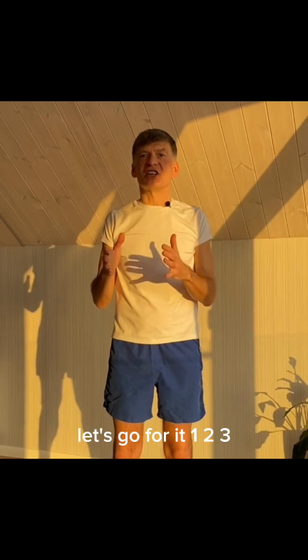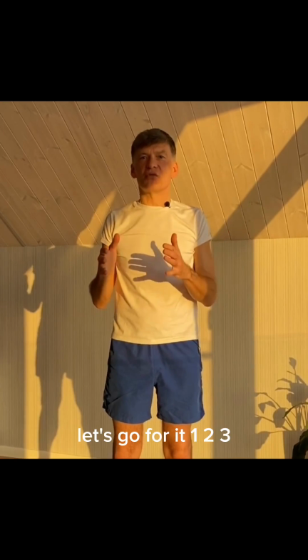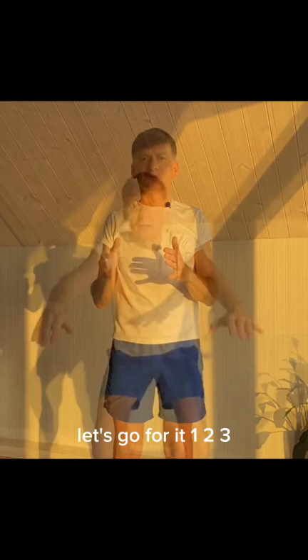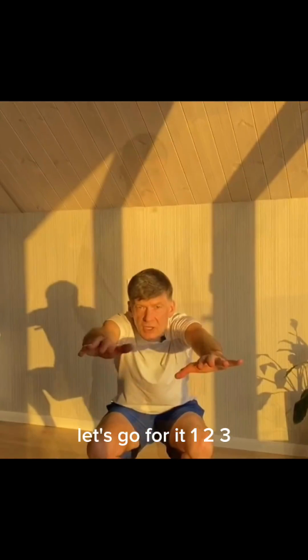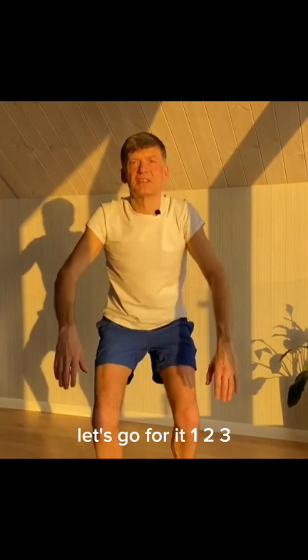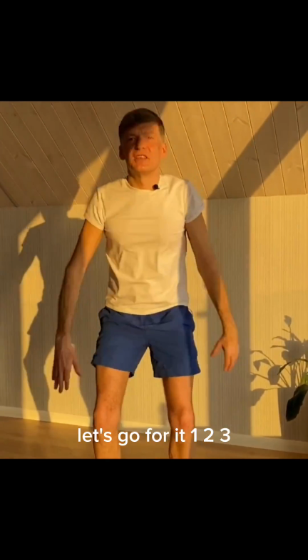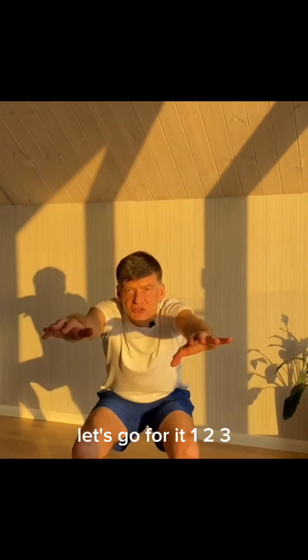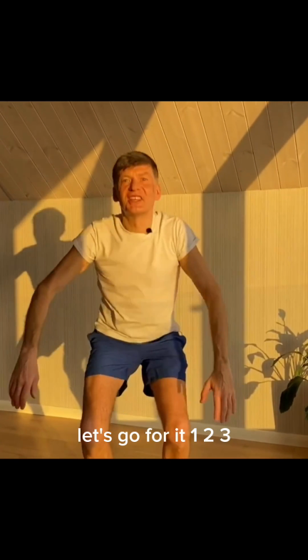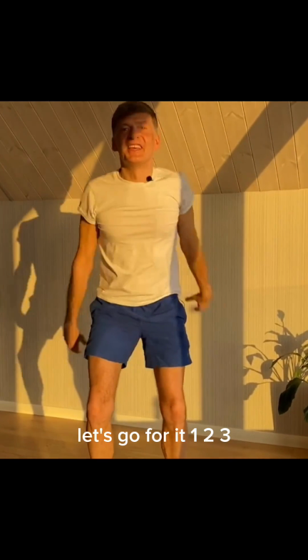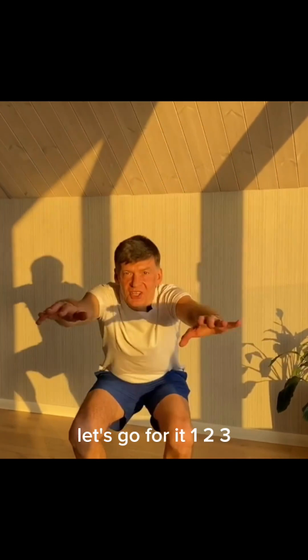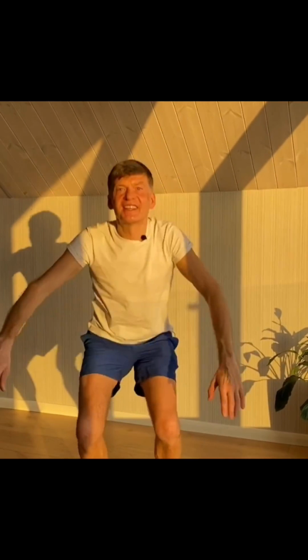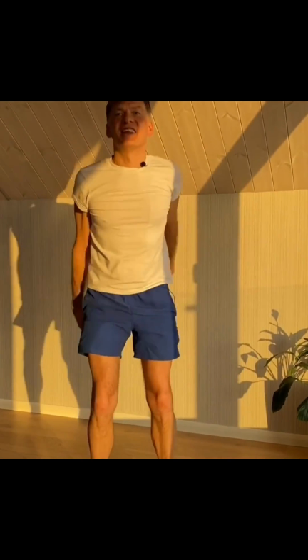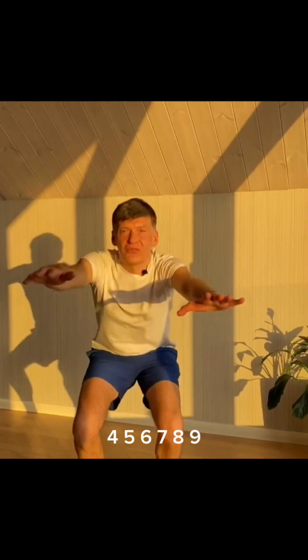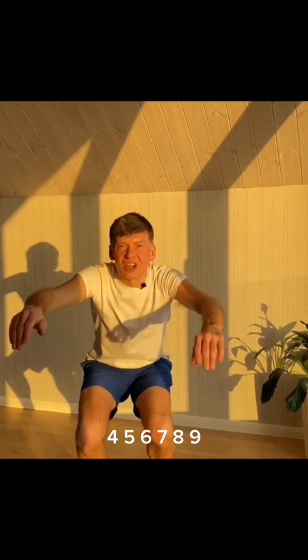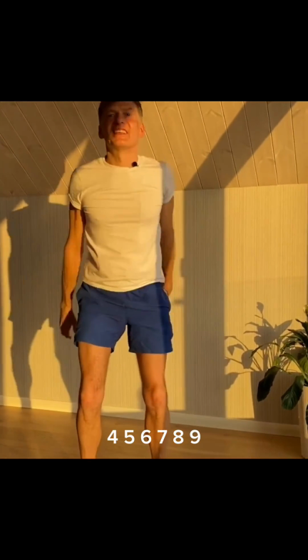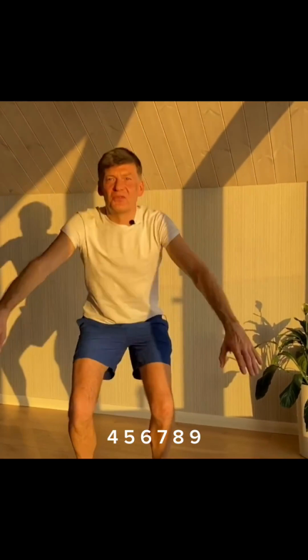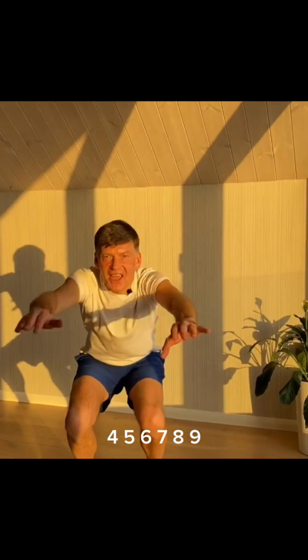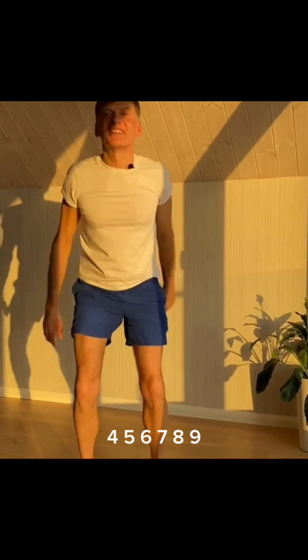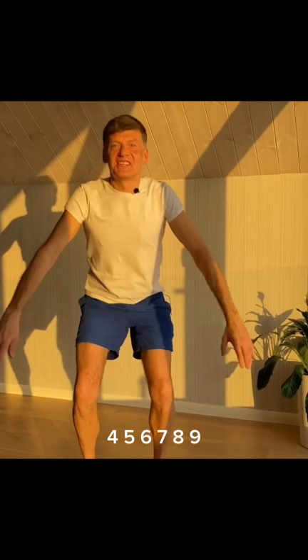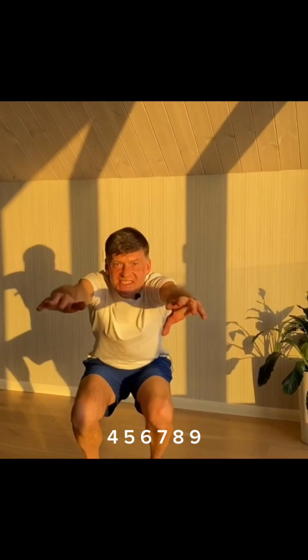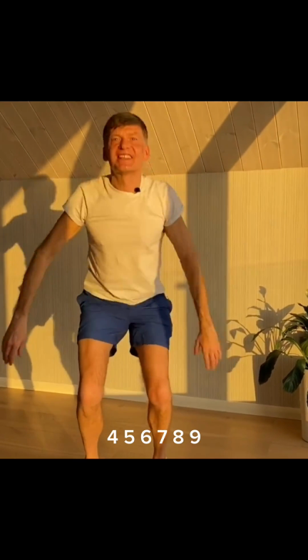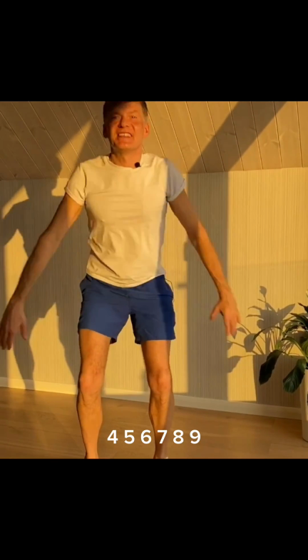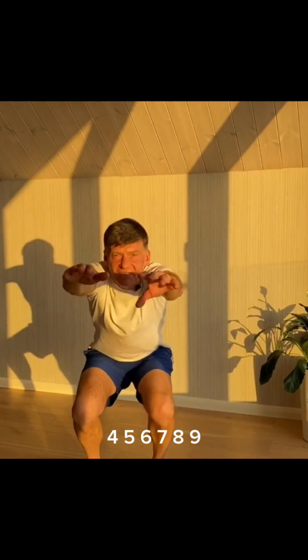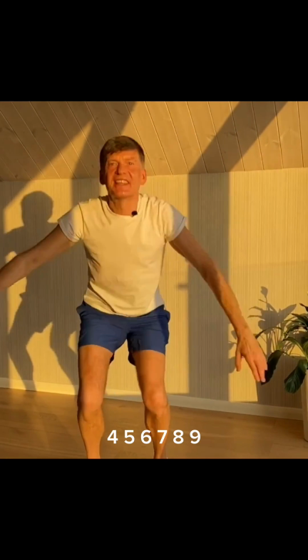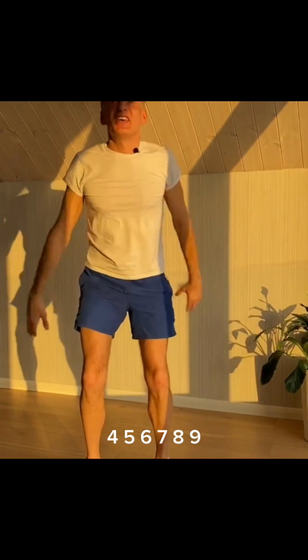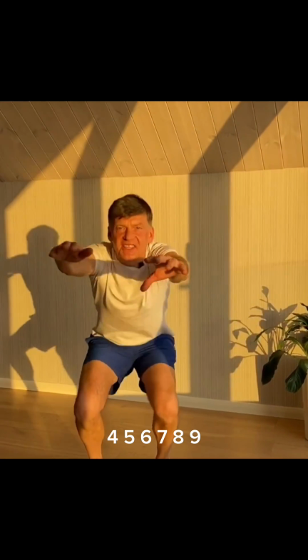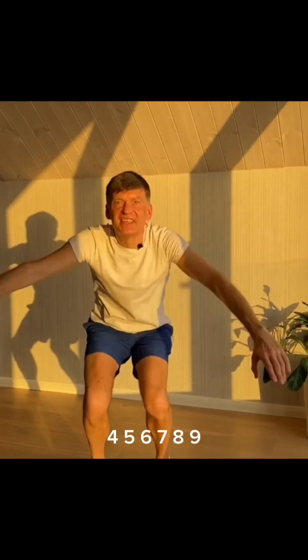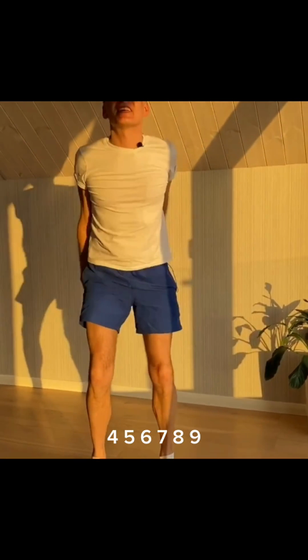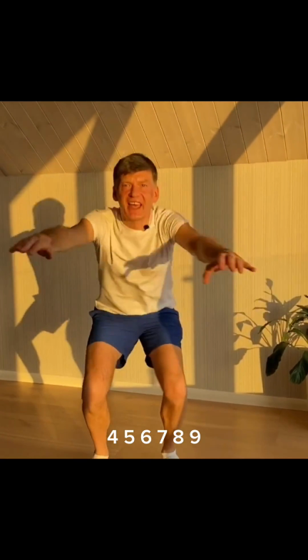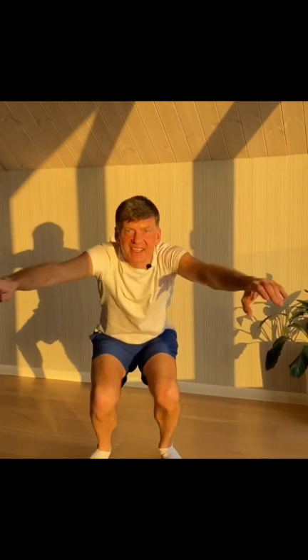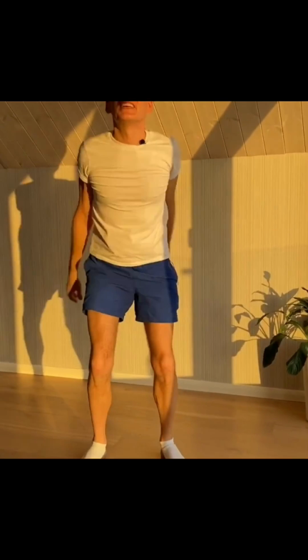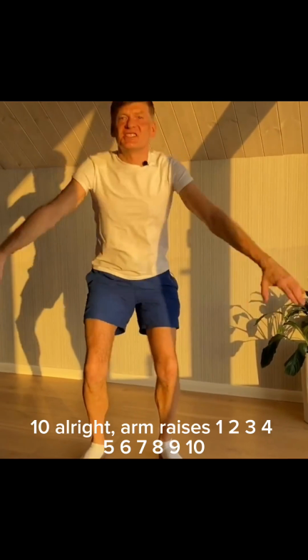Let's go for it. 1, 2, 3, 4, 5, 6, 7, 8, 9, 10.